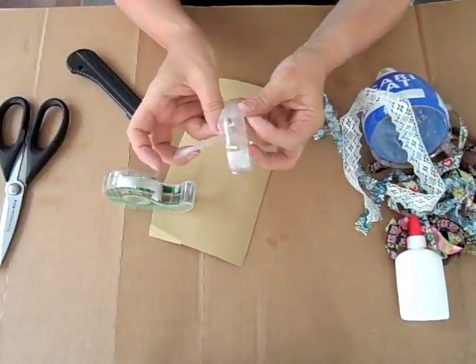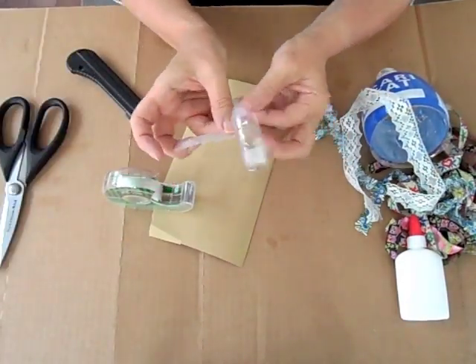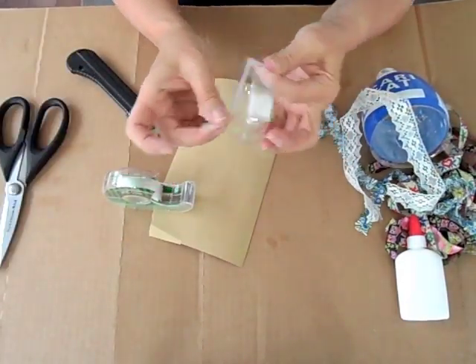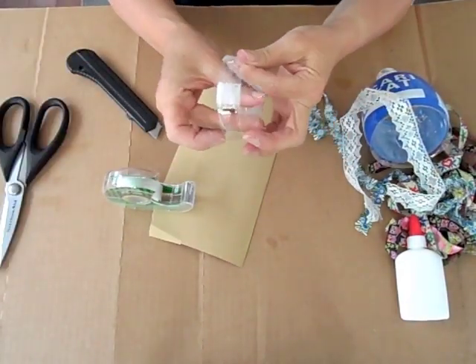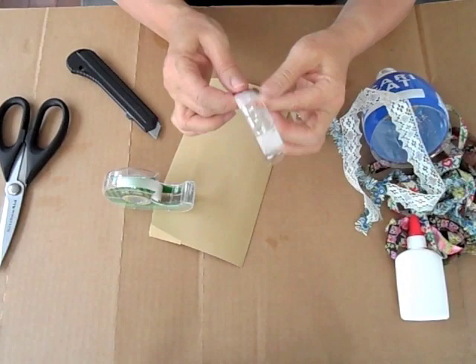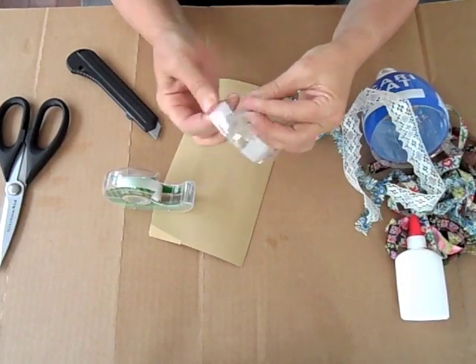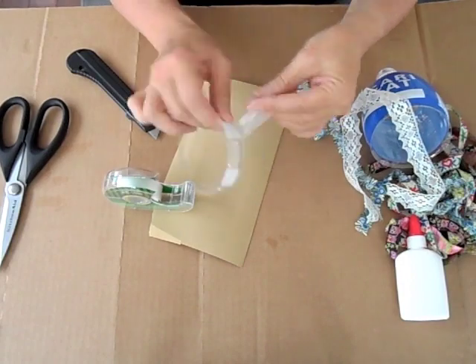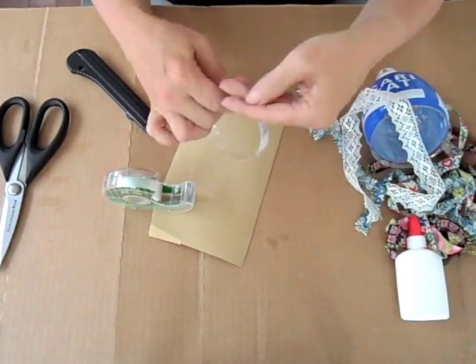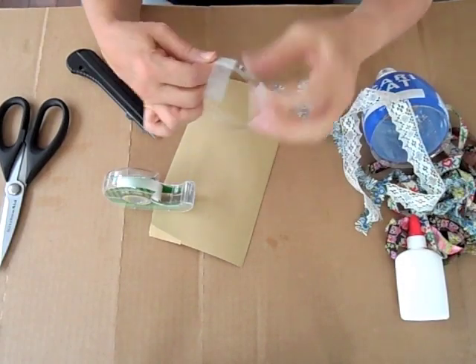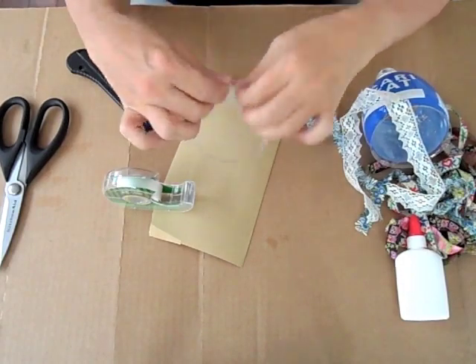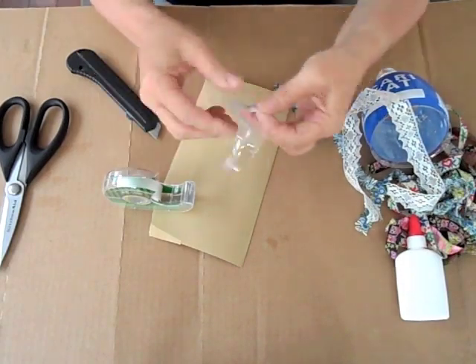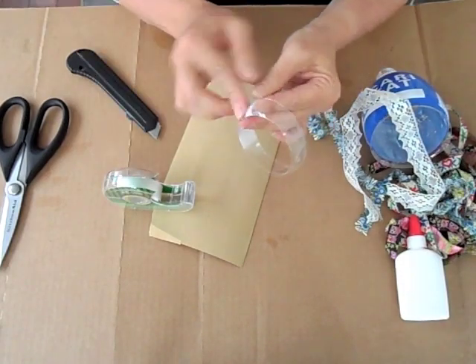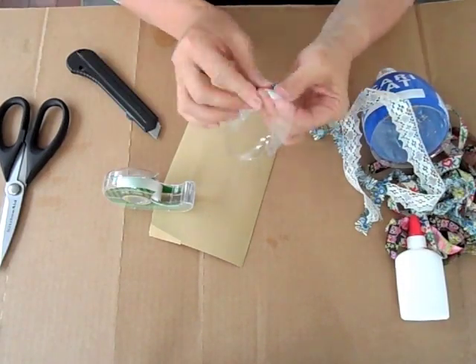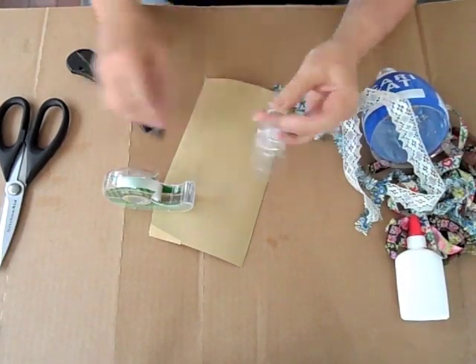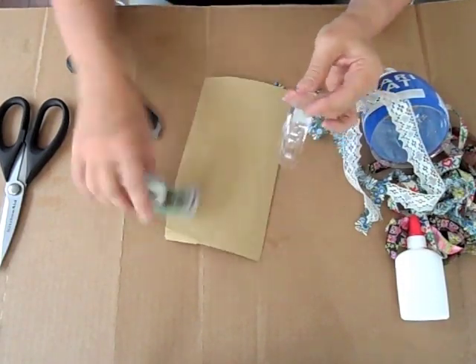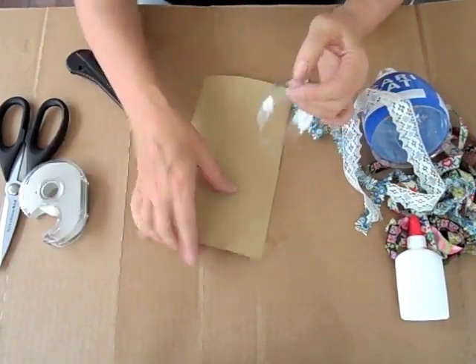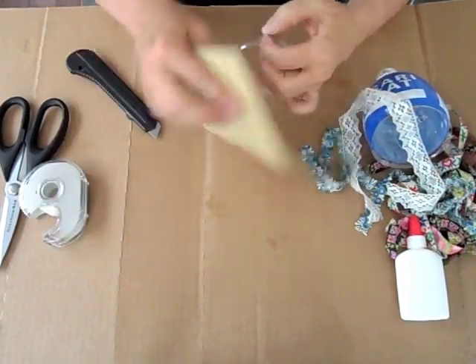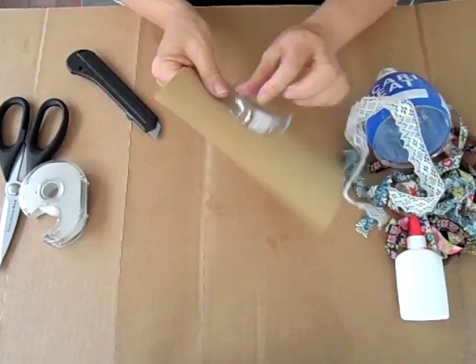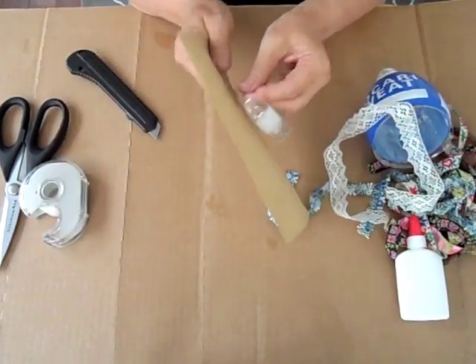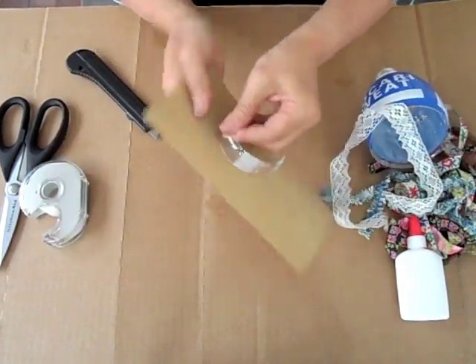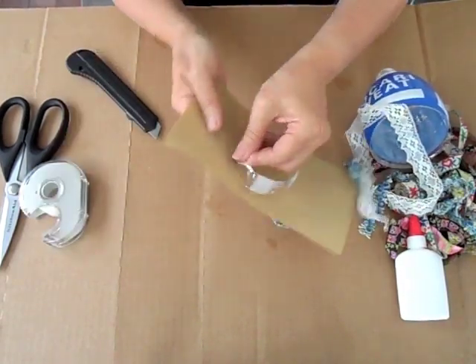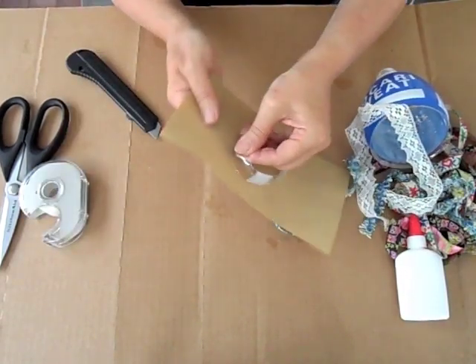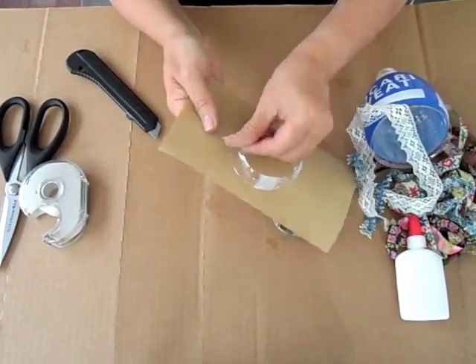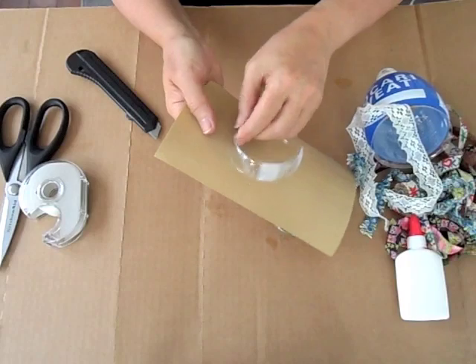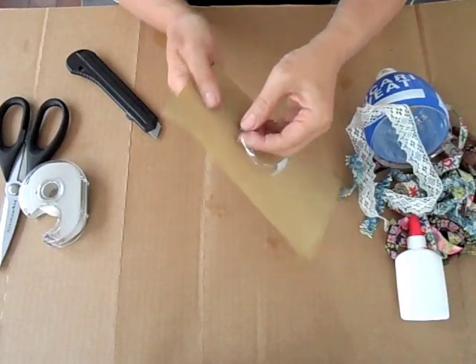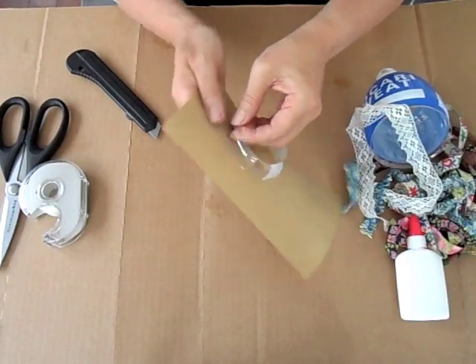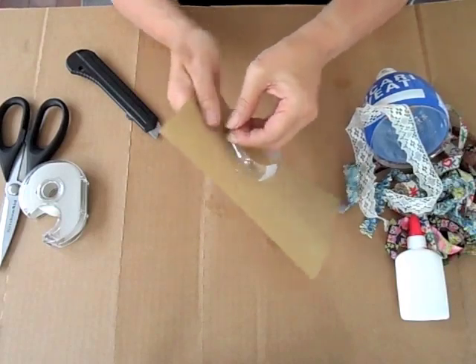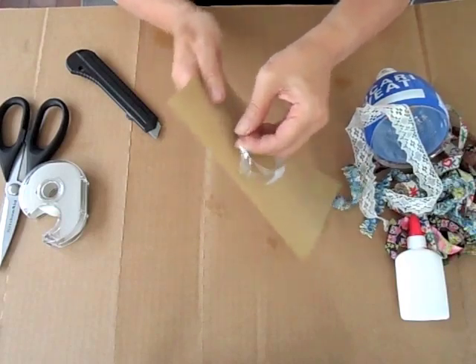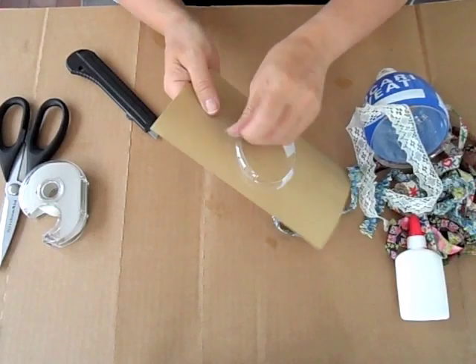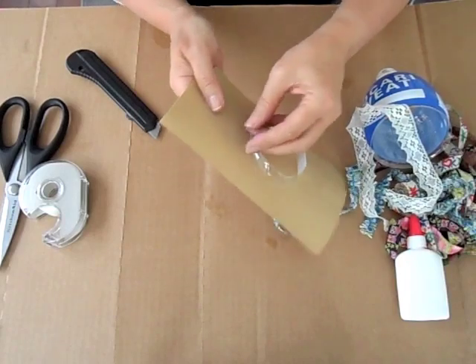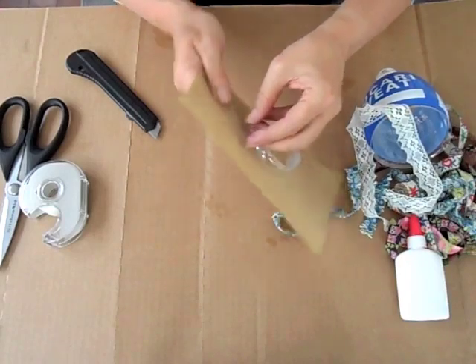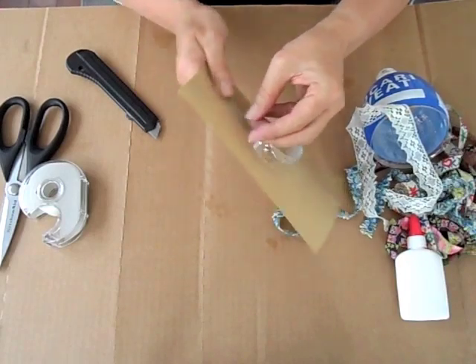And there you go. Once you've taped both ends, use the sandpaper to sand down any rough or sharp edges that were left on the bracelet.